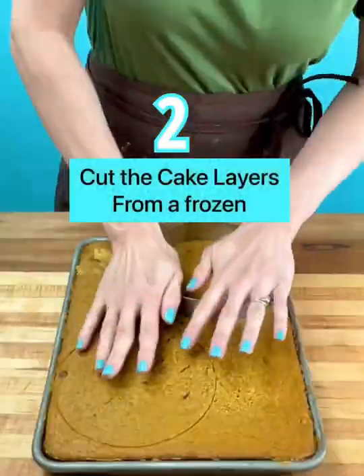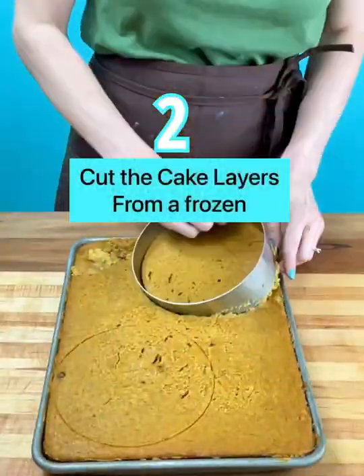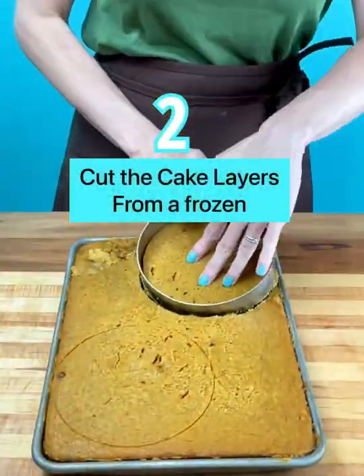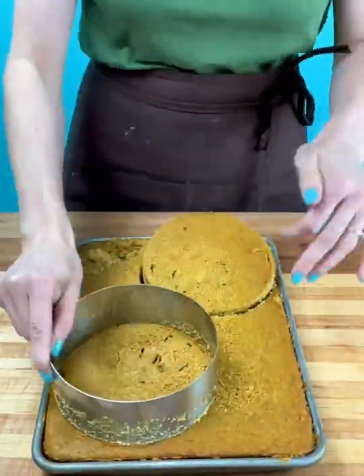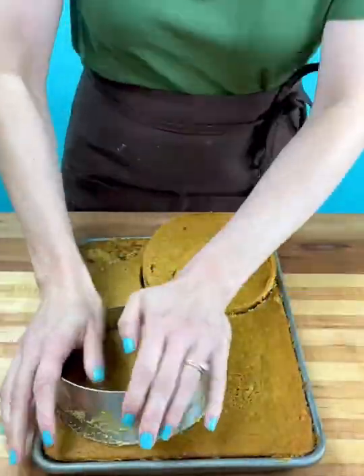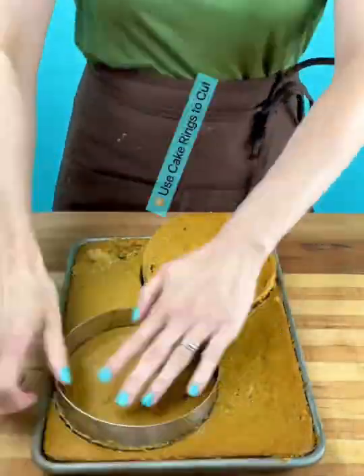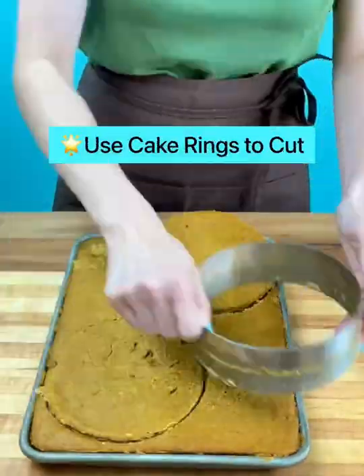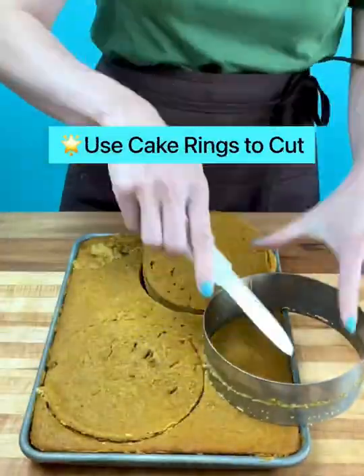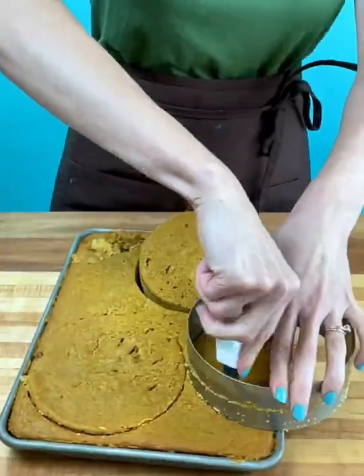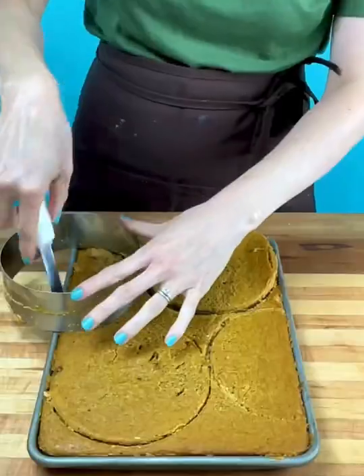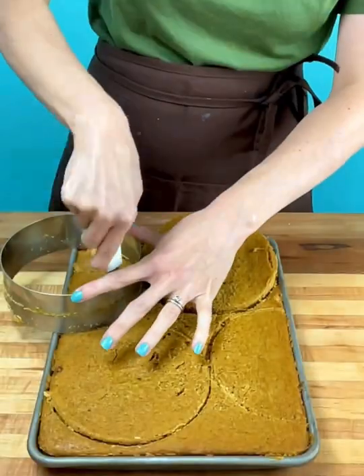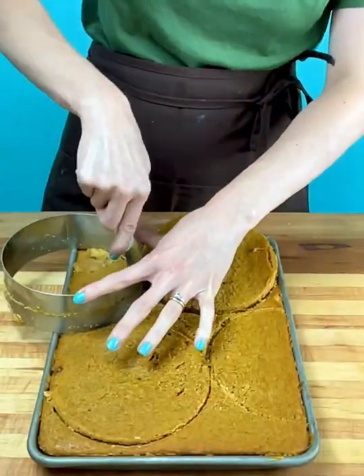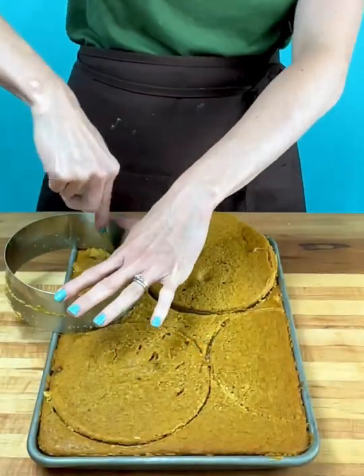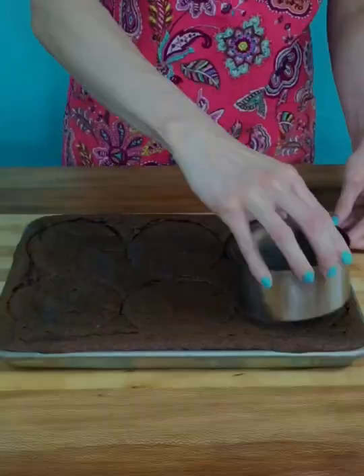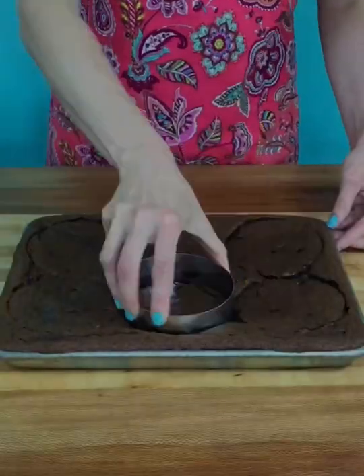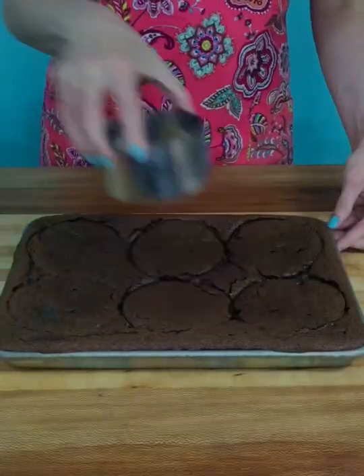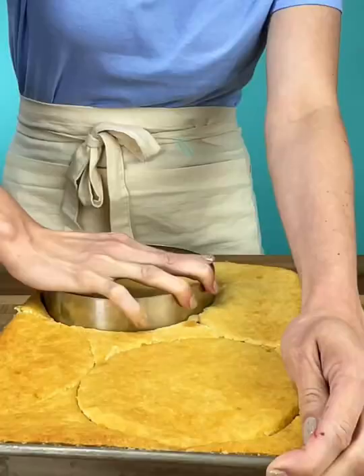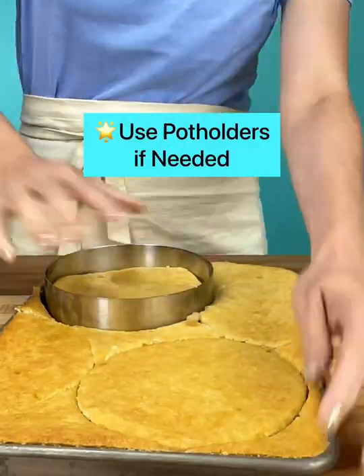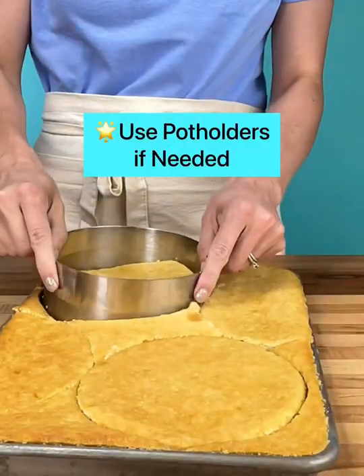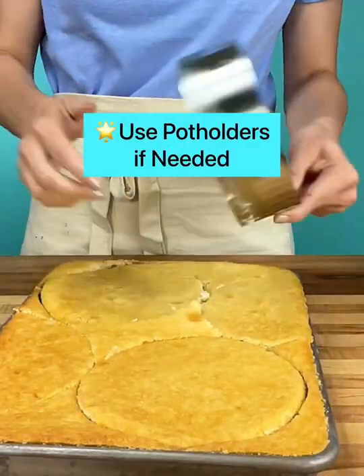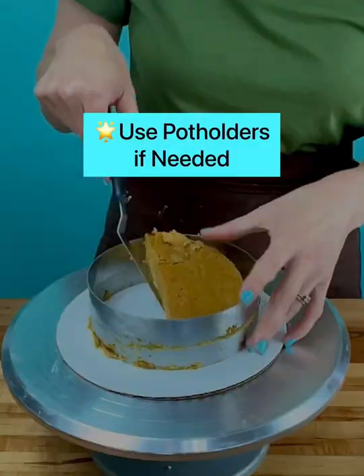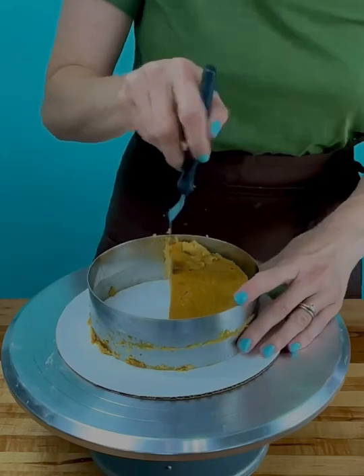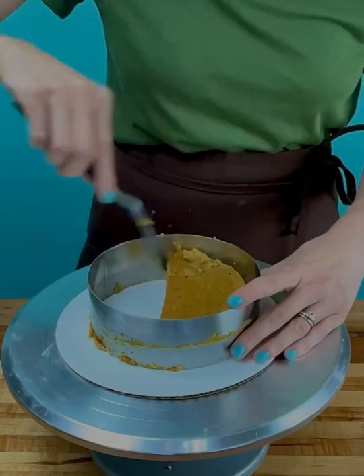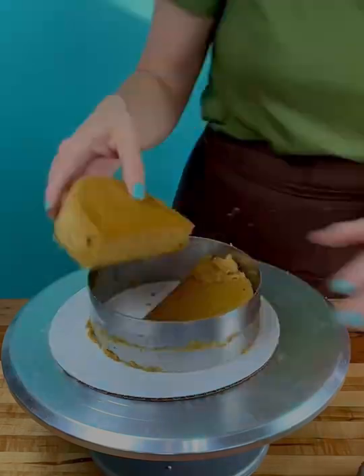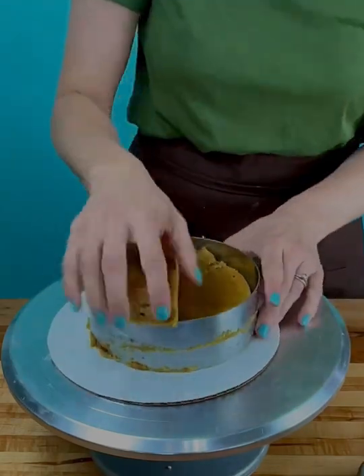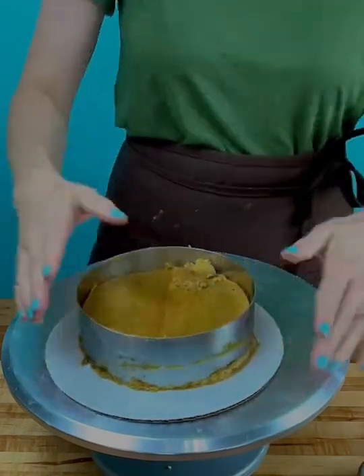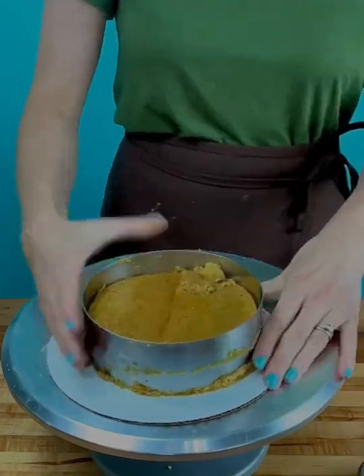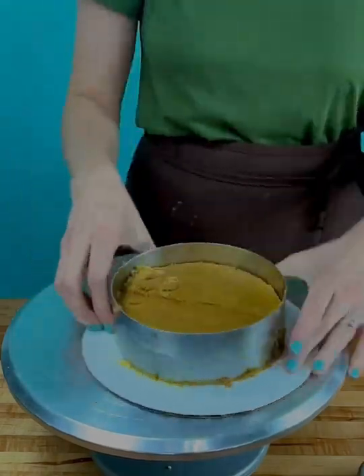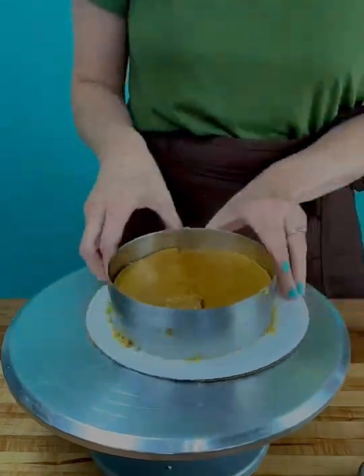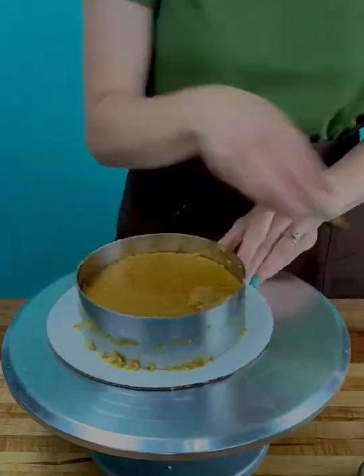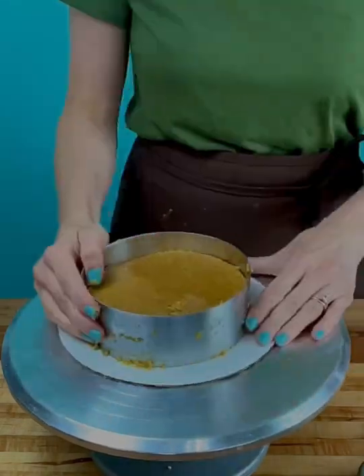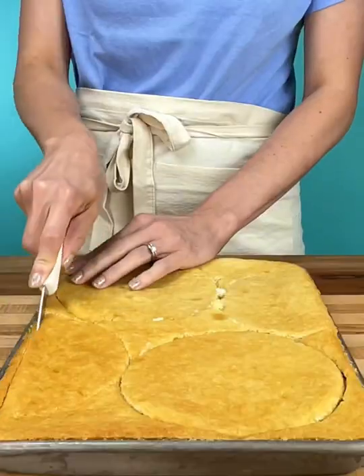Cut the cake layers from frozen. These are called cake rings and you can get them on Amazon — the rings and pan that I use are linked in my bio. If it hurts your hands to cut the frozen cake layers, use pot holders on your hands or let the cake thaw for just a few minutes.